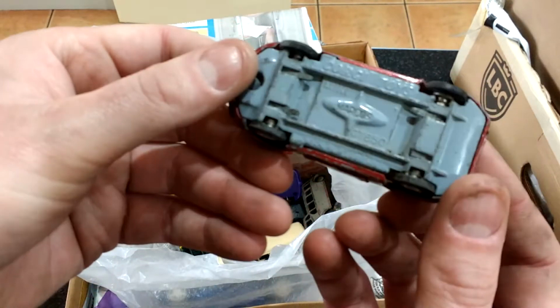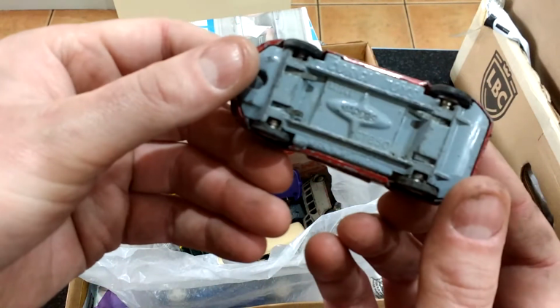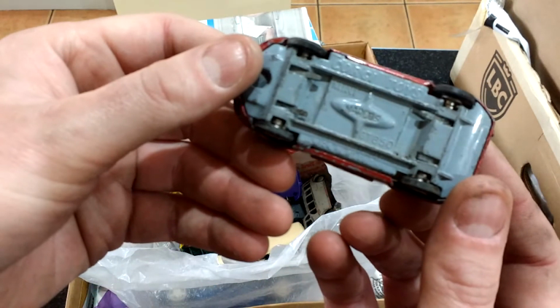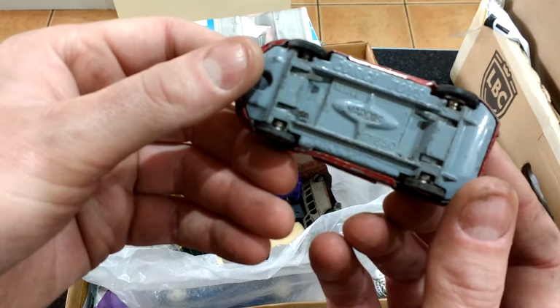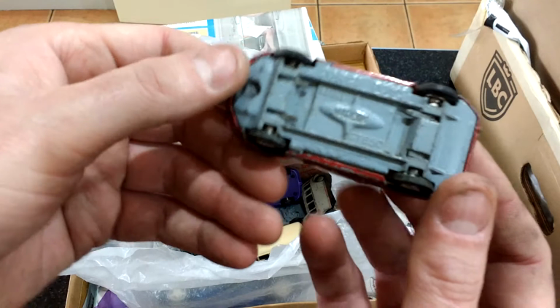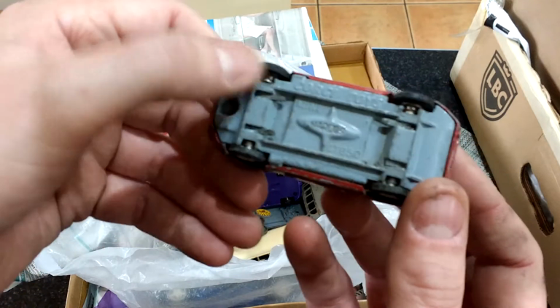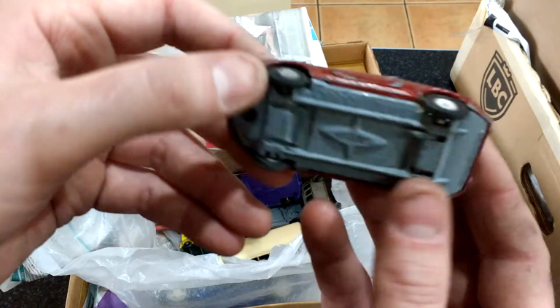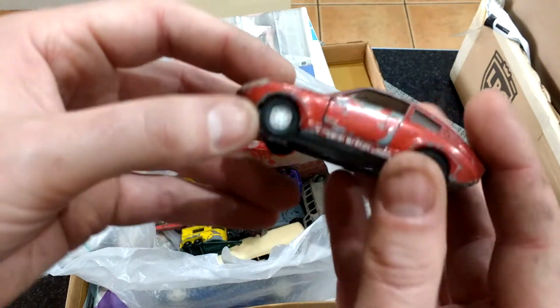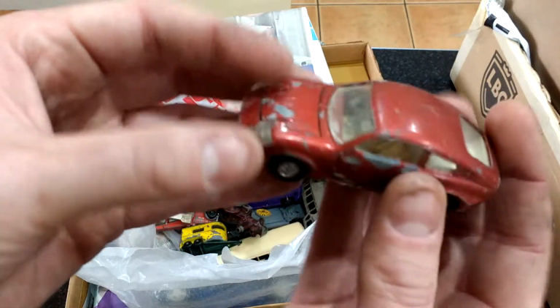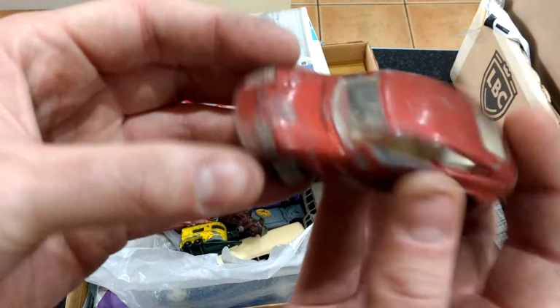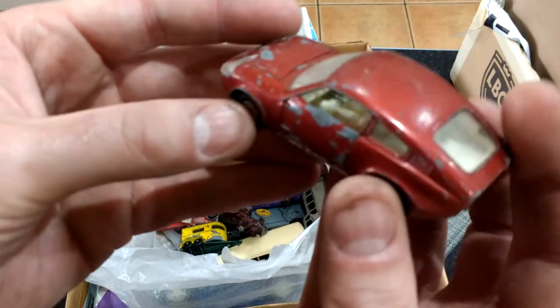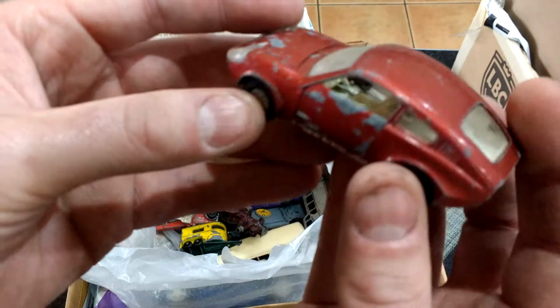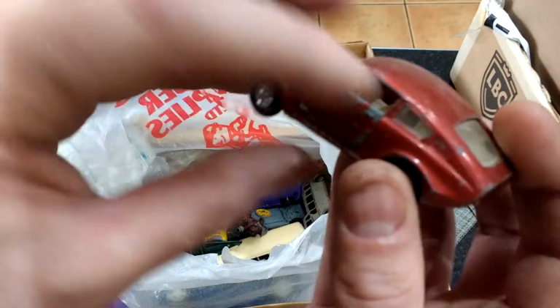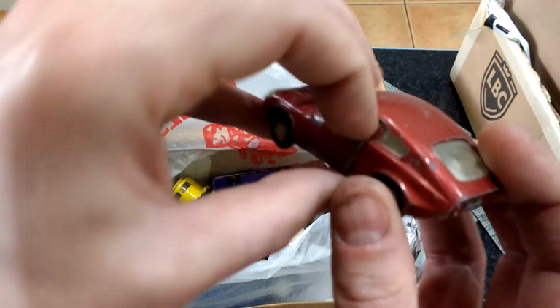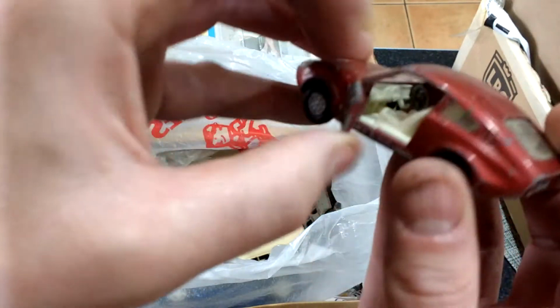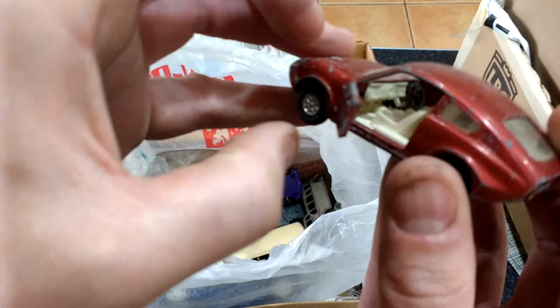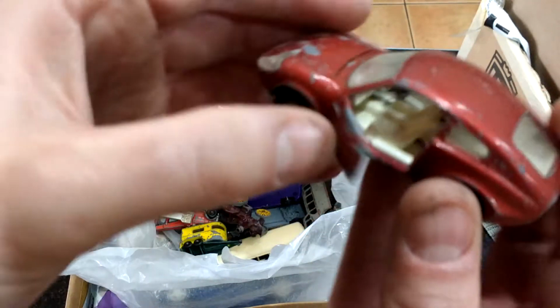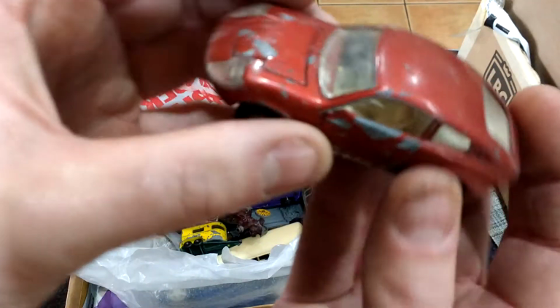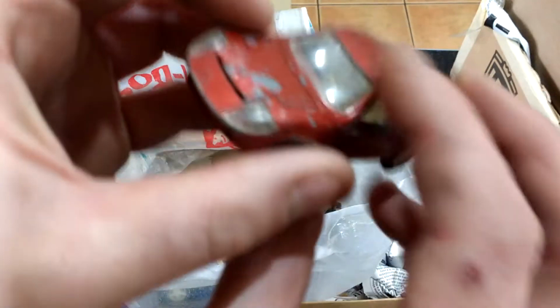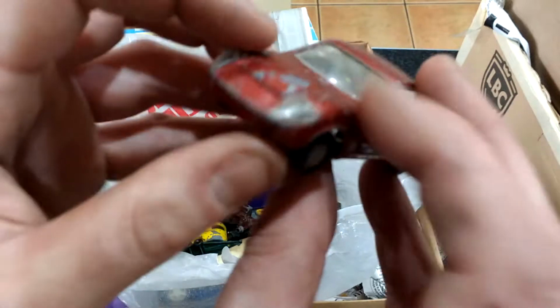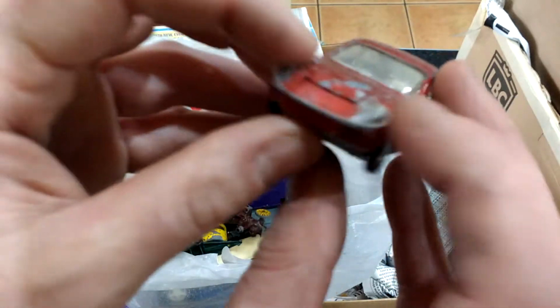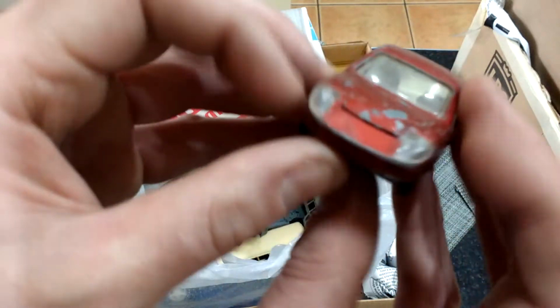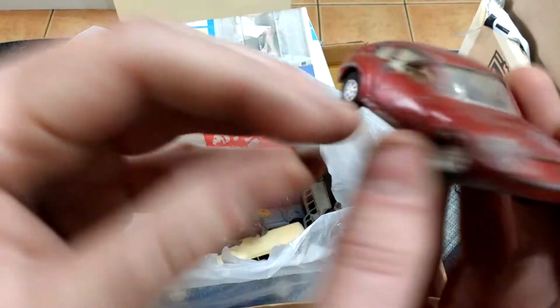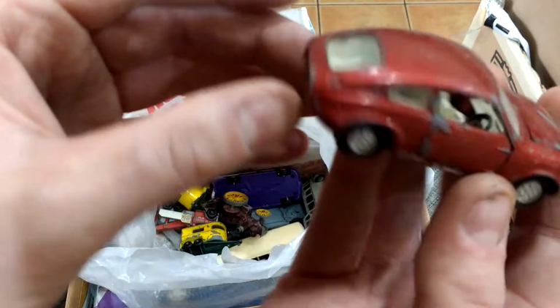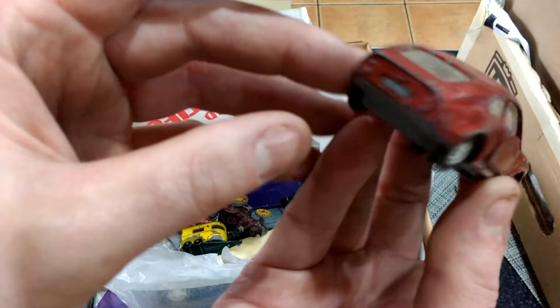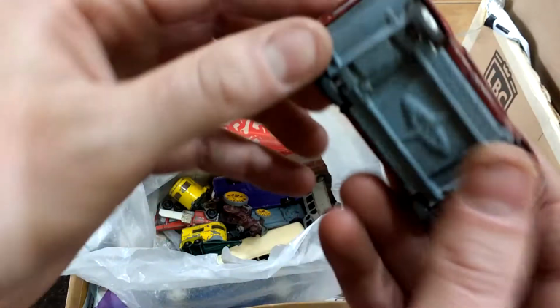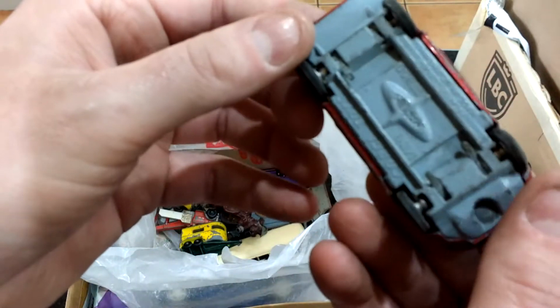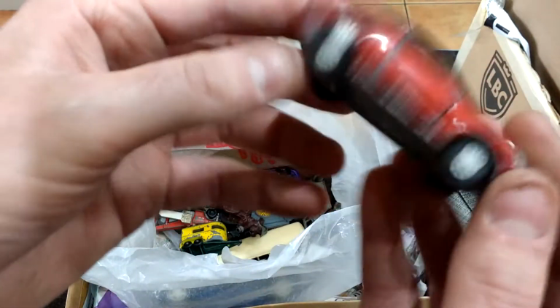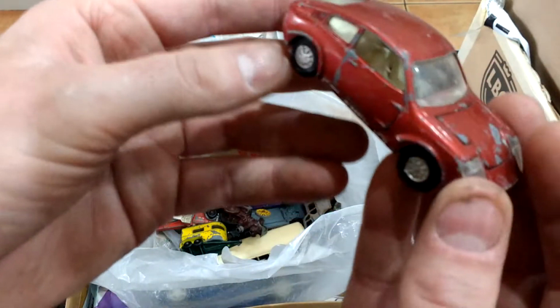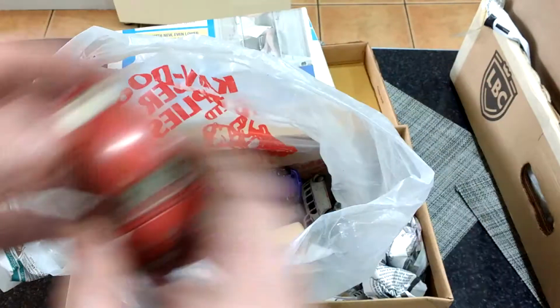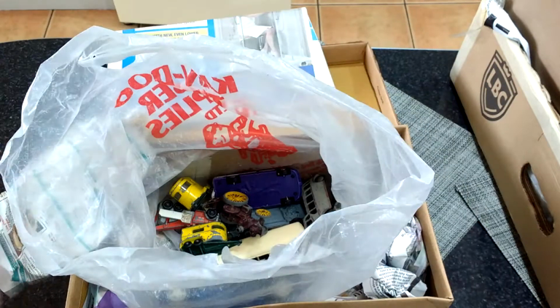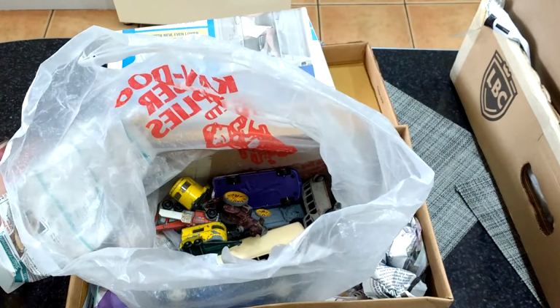Mini Marcos — still got all the wheels on it, and the seats are in it, and the steering wheel's in it, and the glass on the headlights are in it. Everything's still there — that's a nice one.